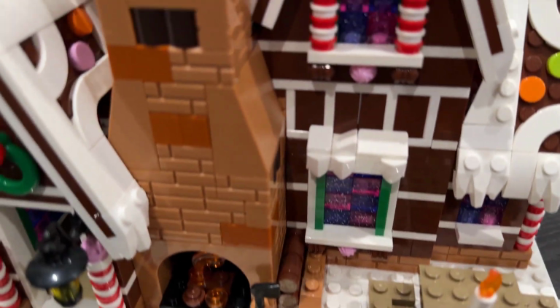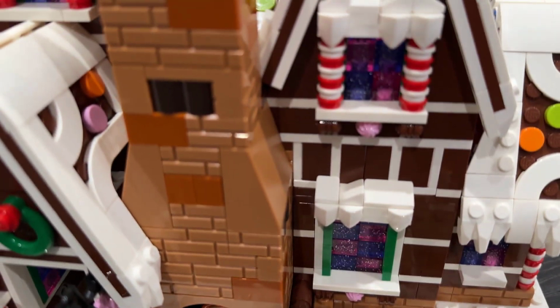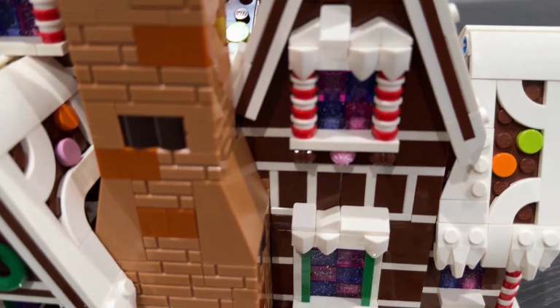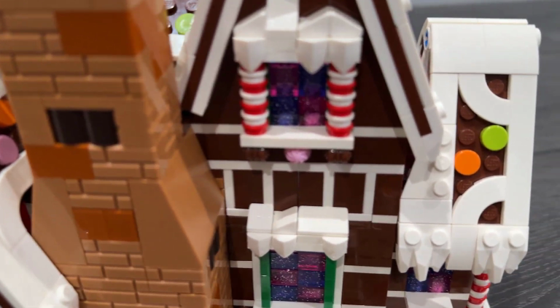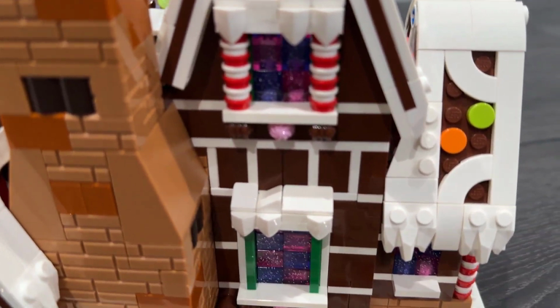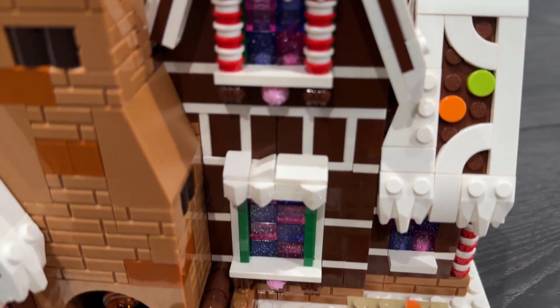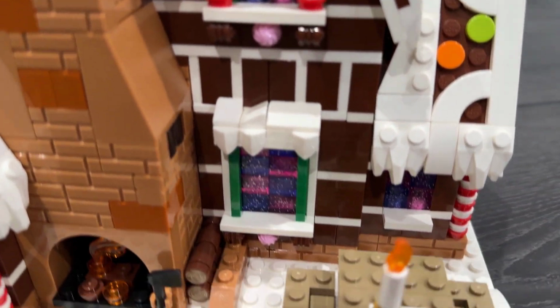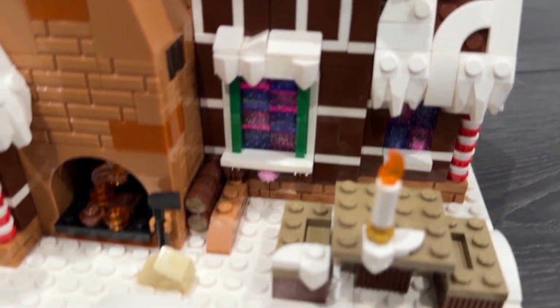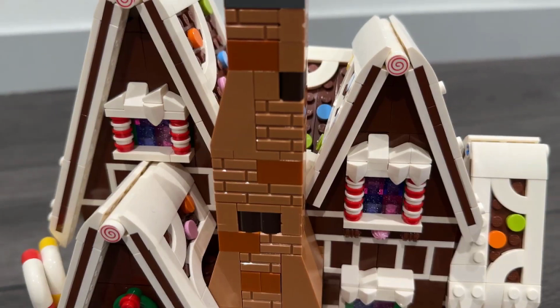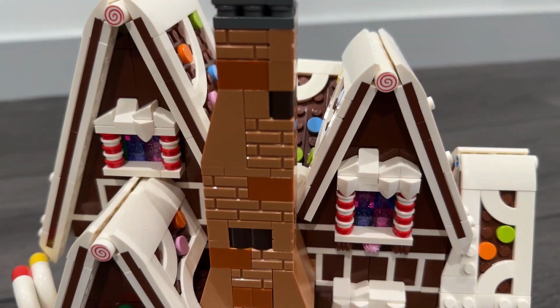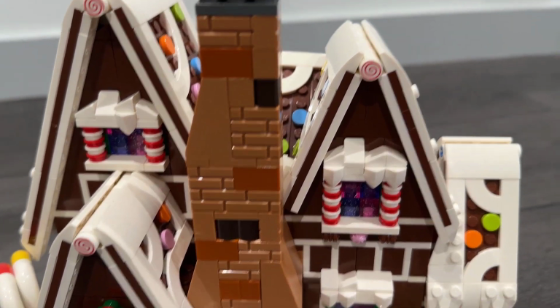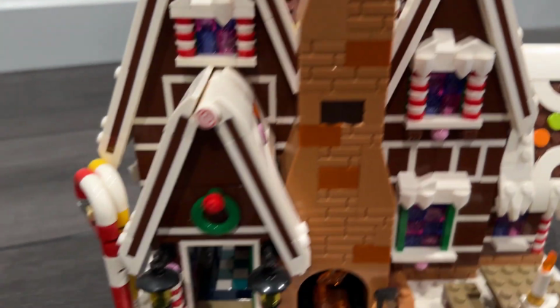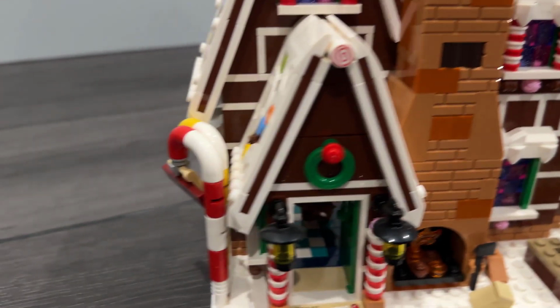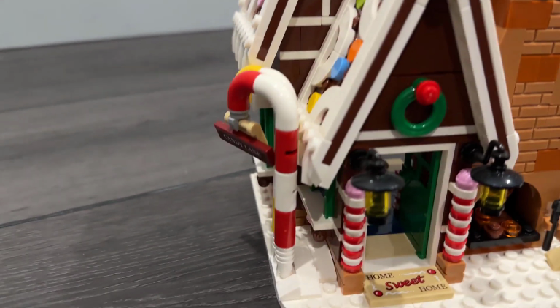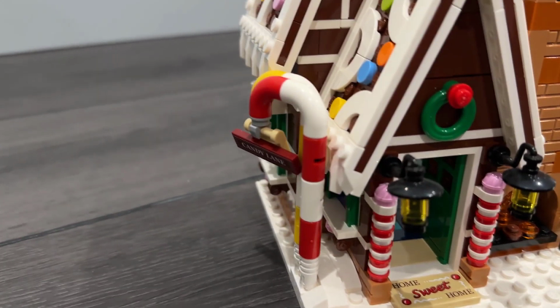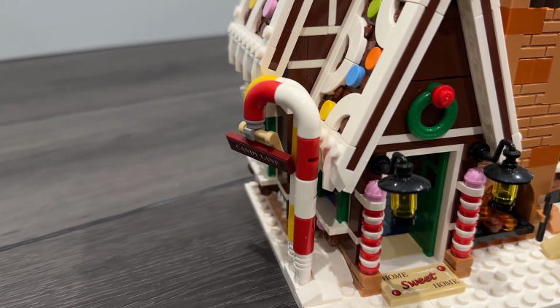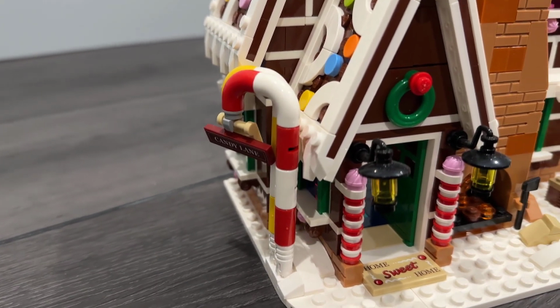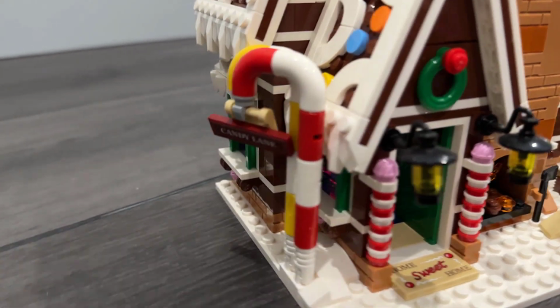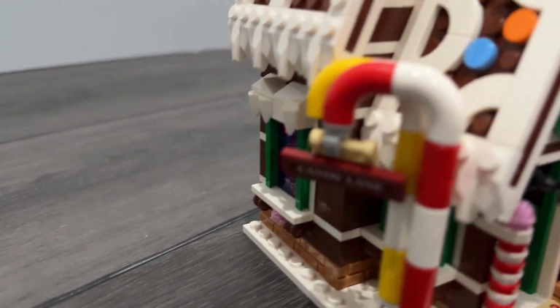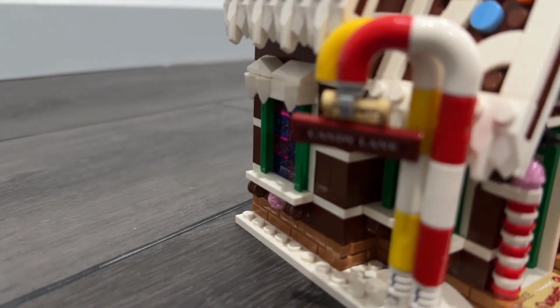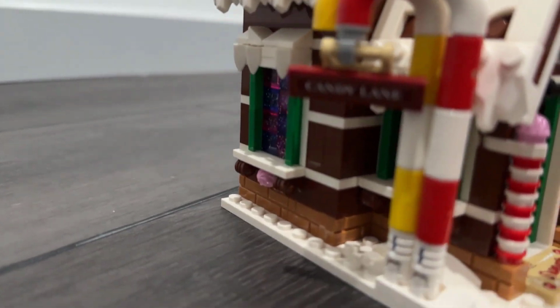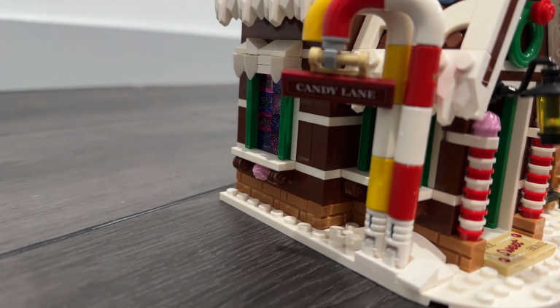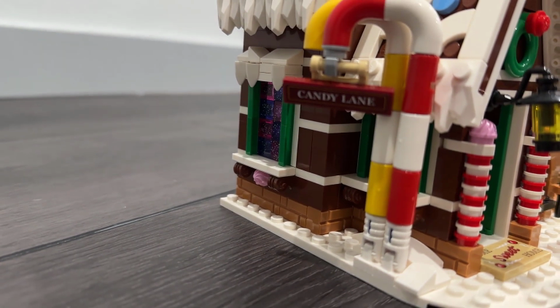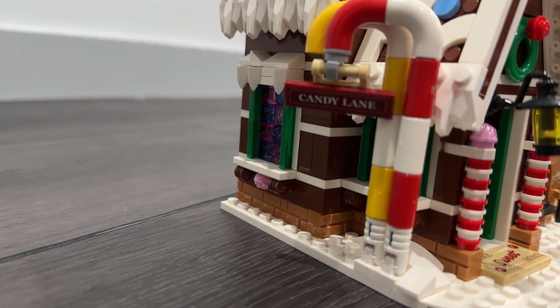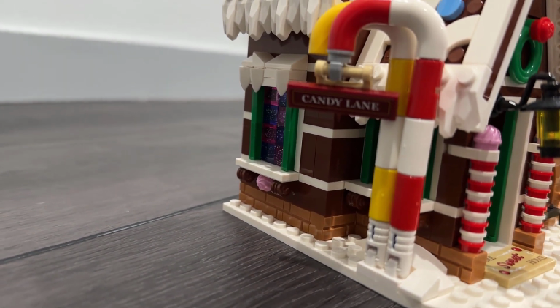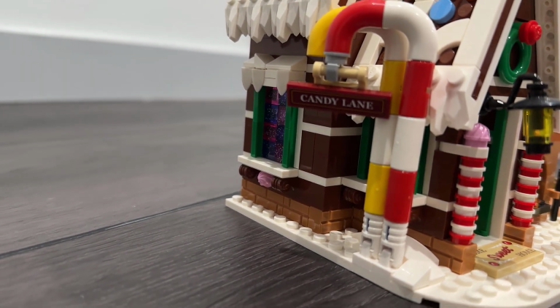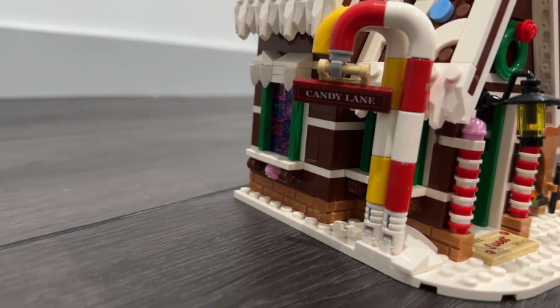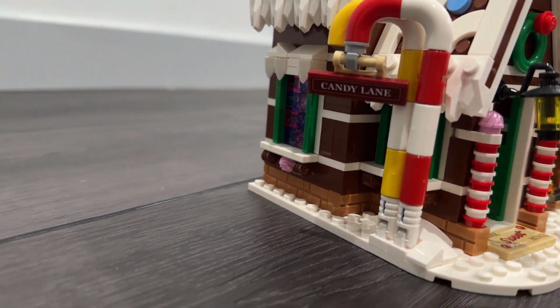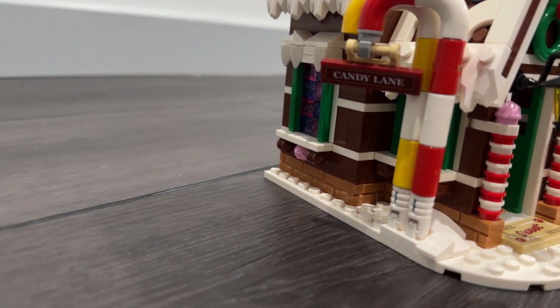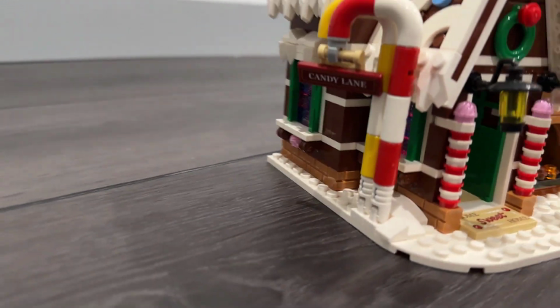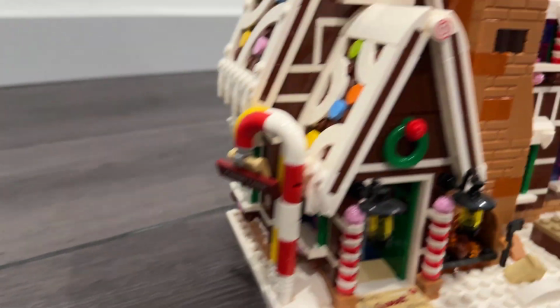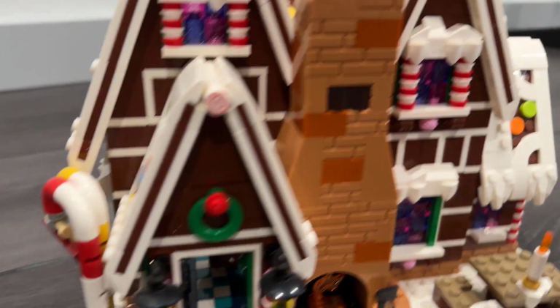It has little sparkly features in the windows. It's a lot of really fun little details — candy canes. And on the sign it says Candy Lane is the address for this house.